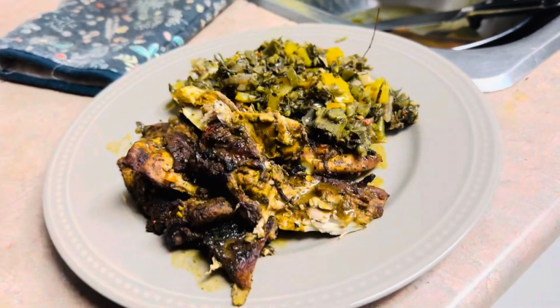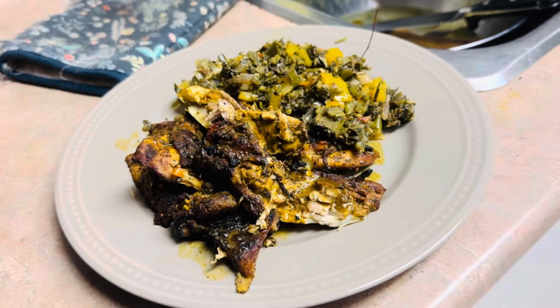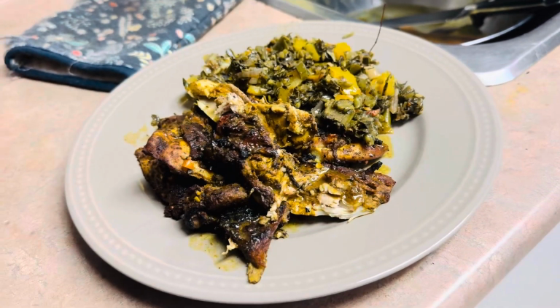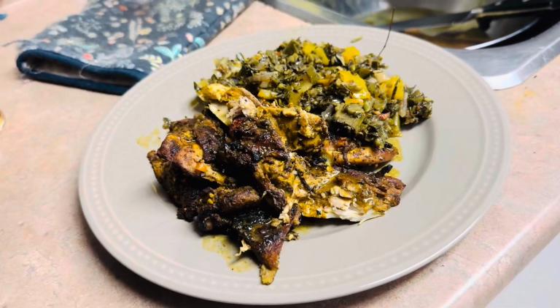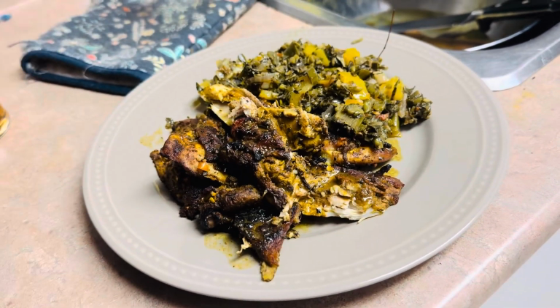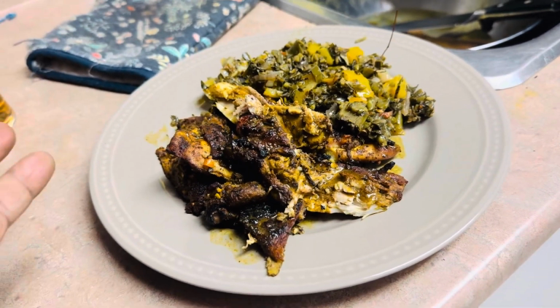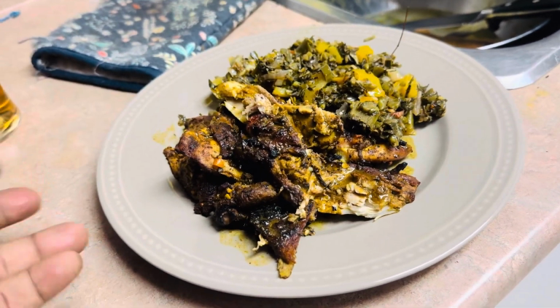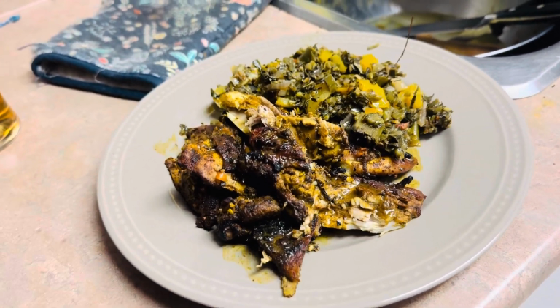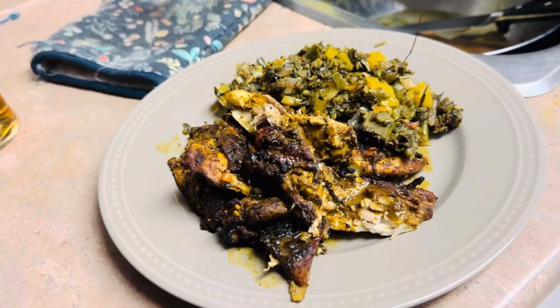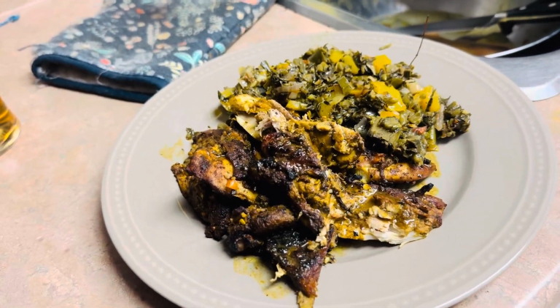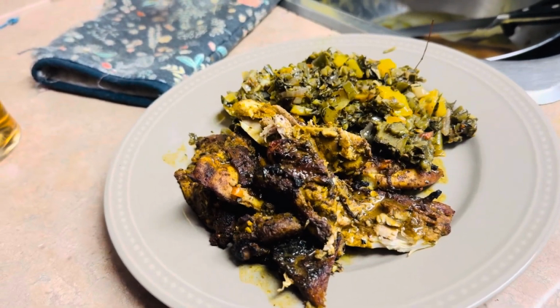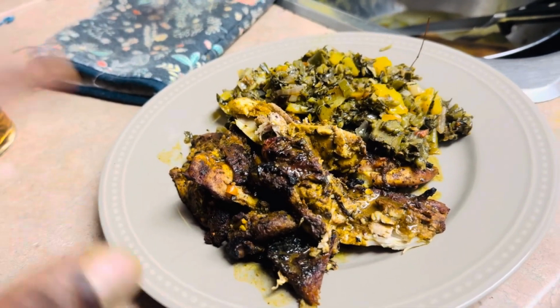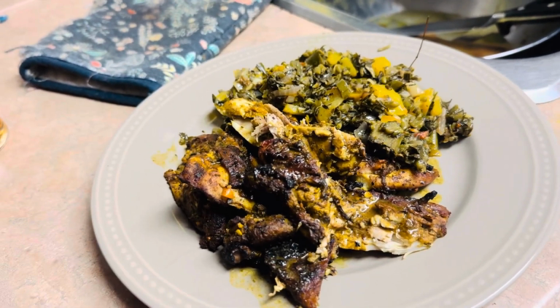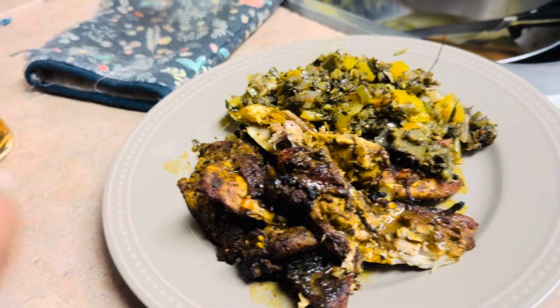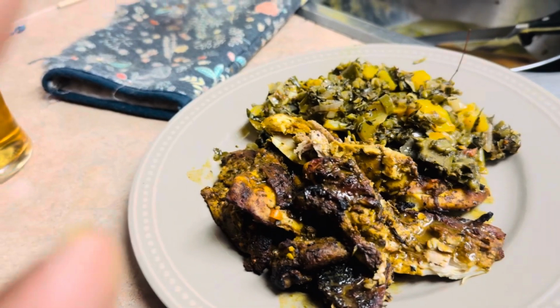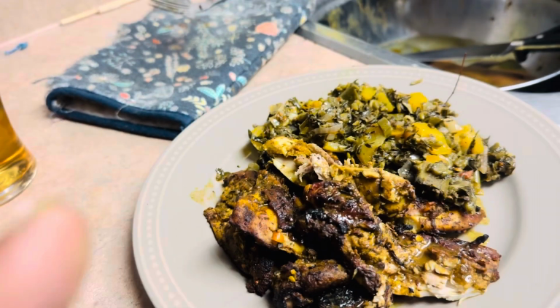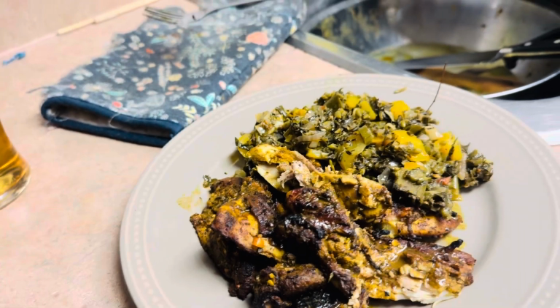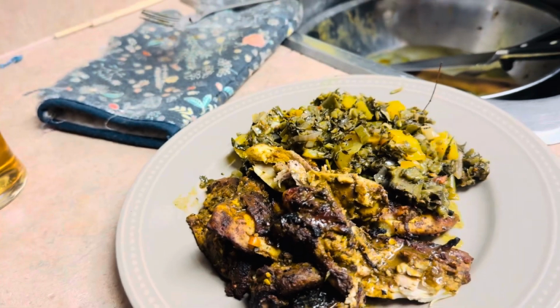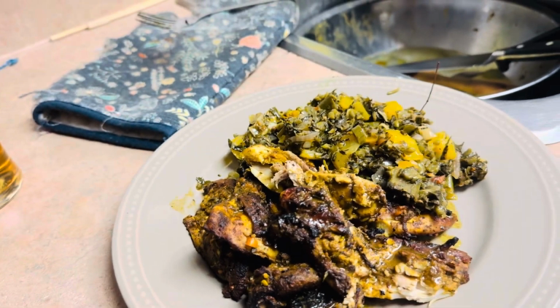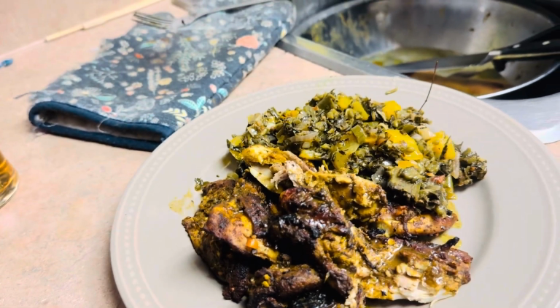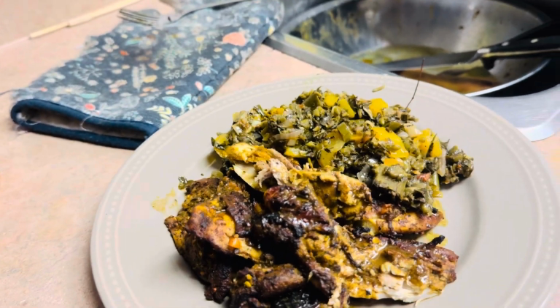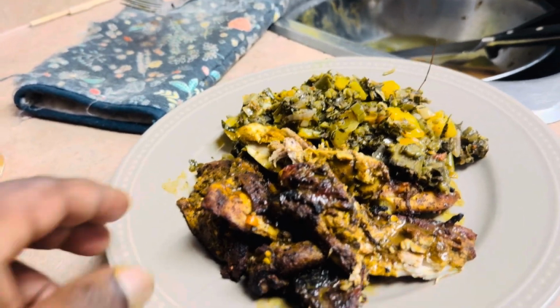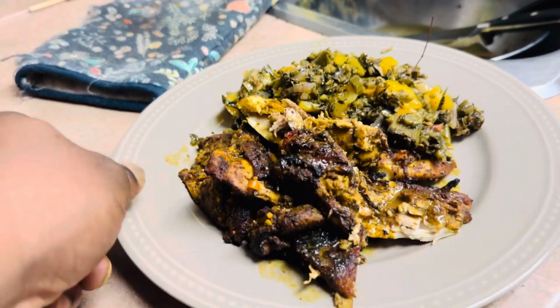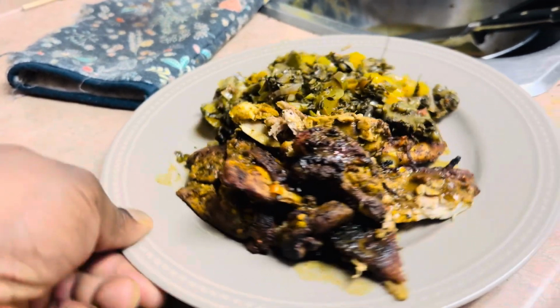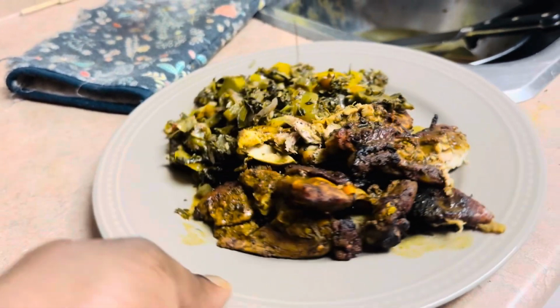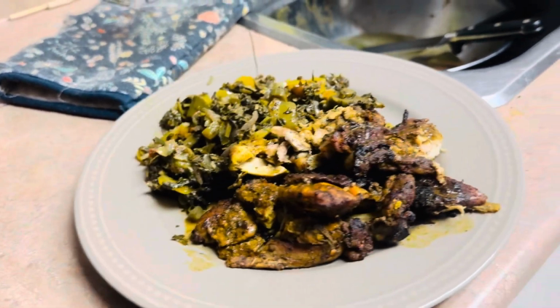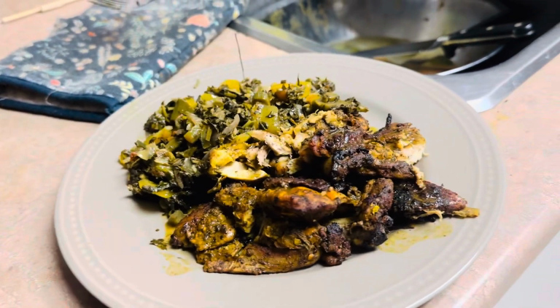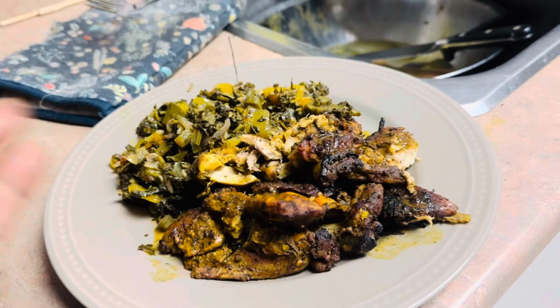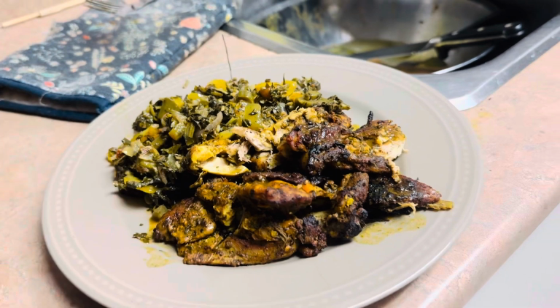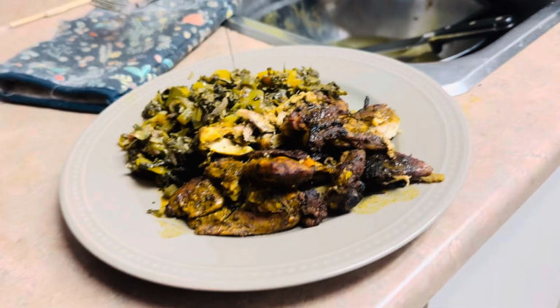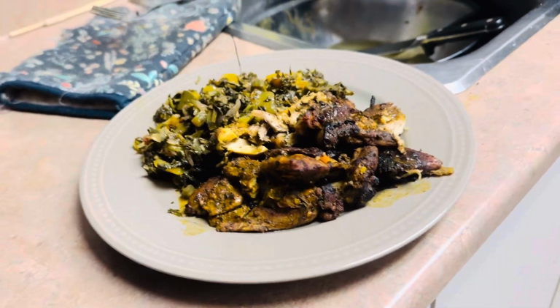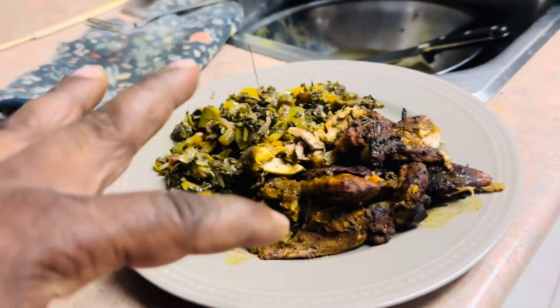We can eat it with bread, rice, or whatever, but we're not going to eat it with nothing just like that. The color on the jerk chicken — you can put ketchup on it if you want, but there's lots of spice.